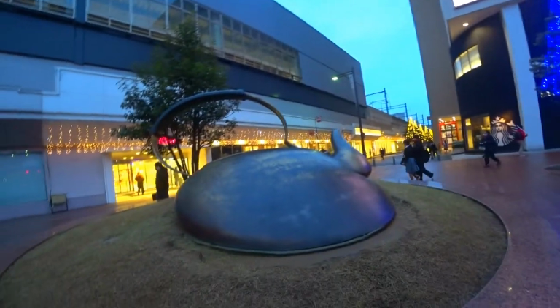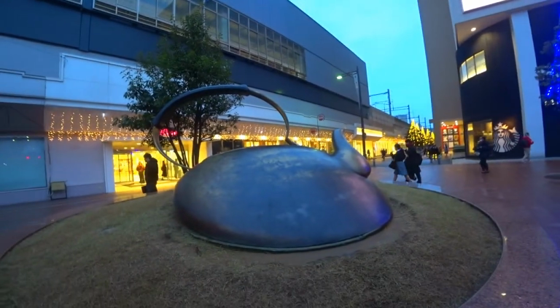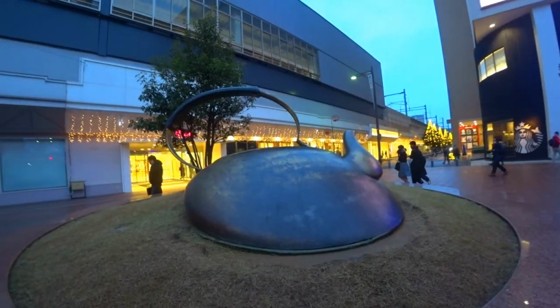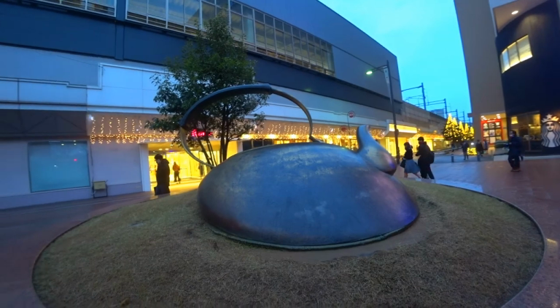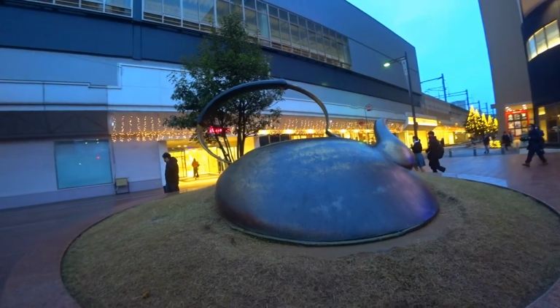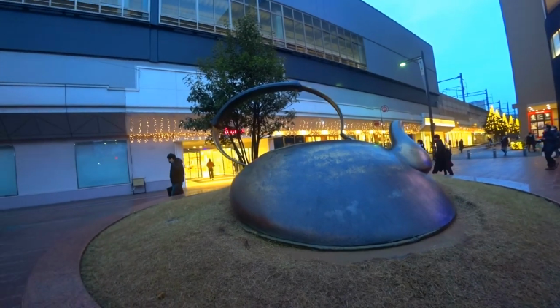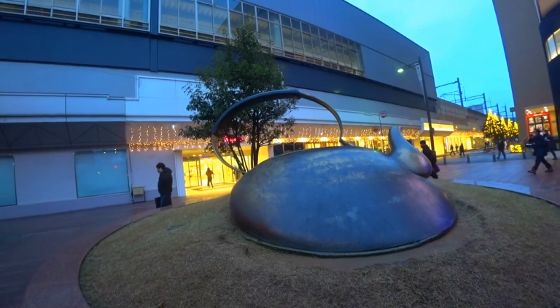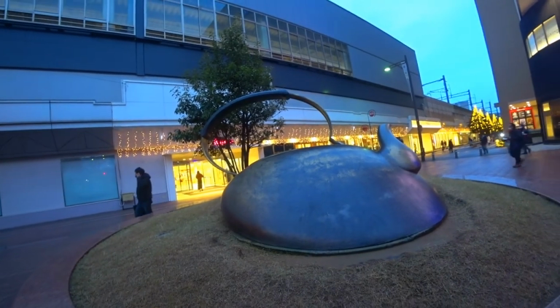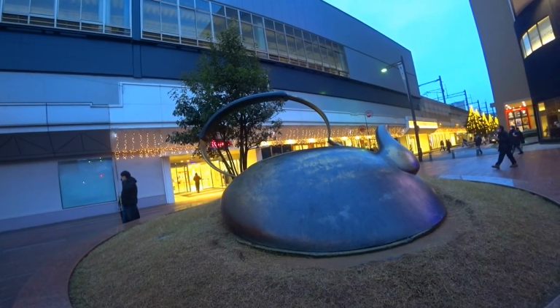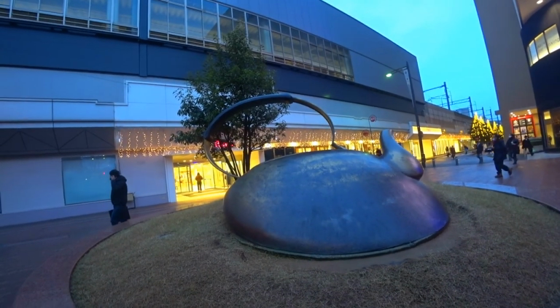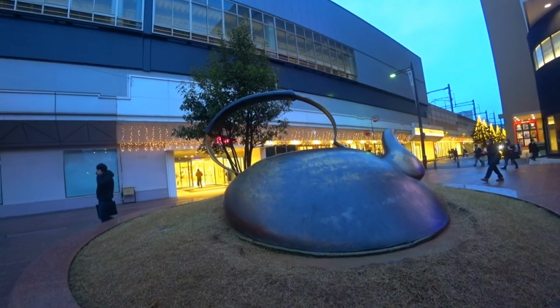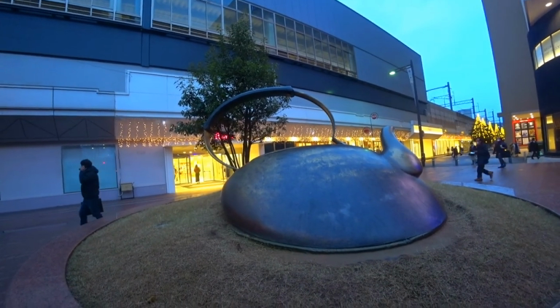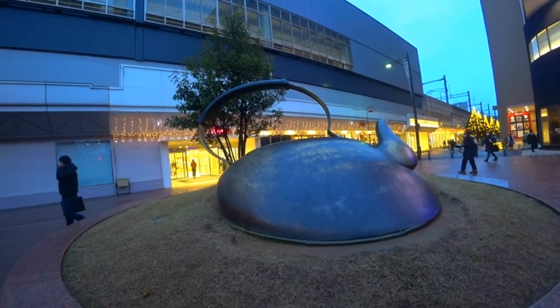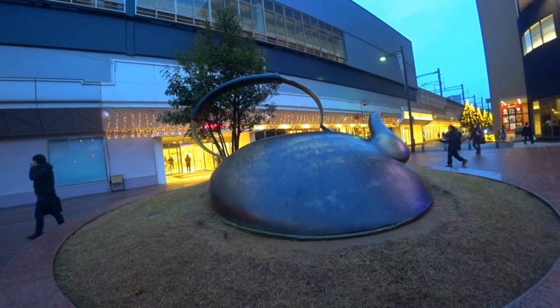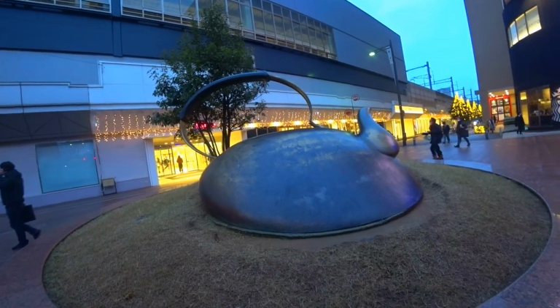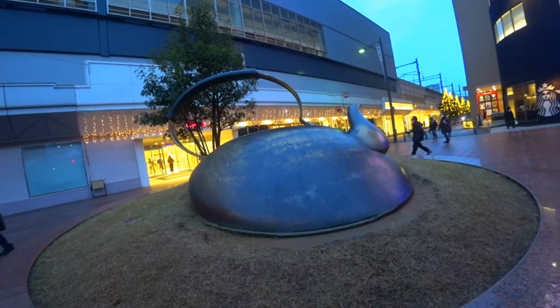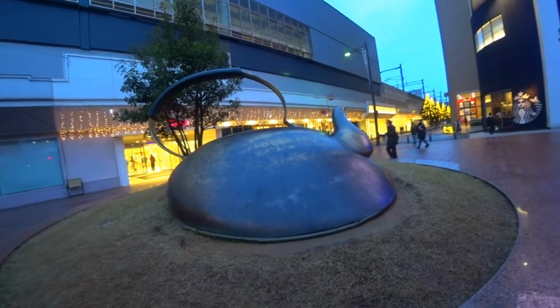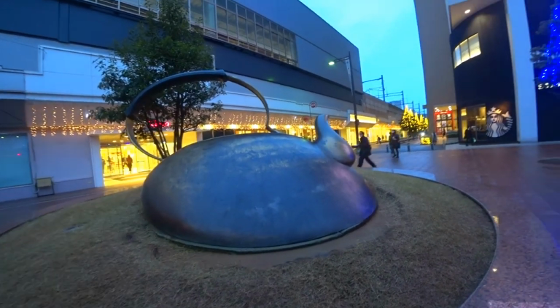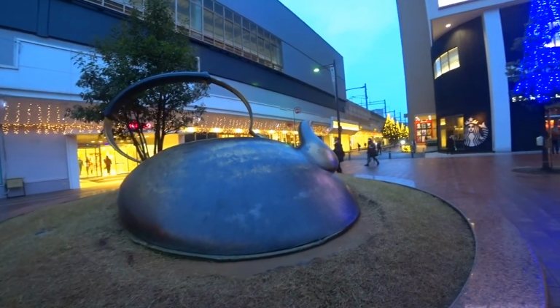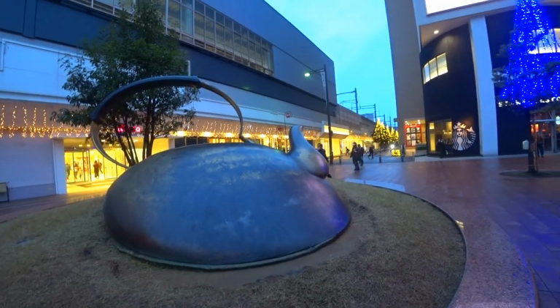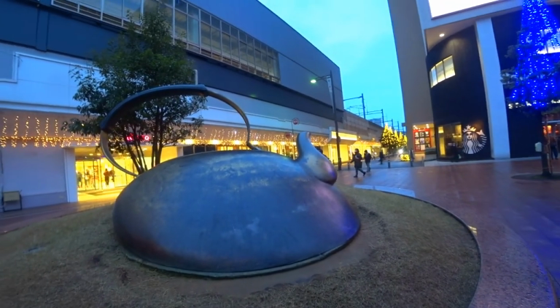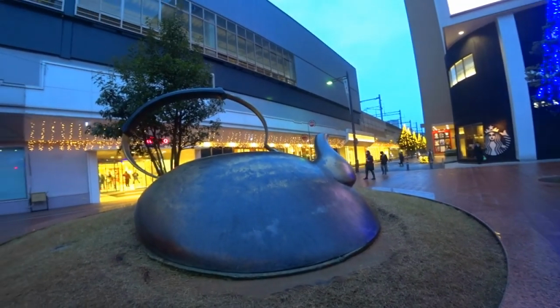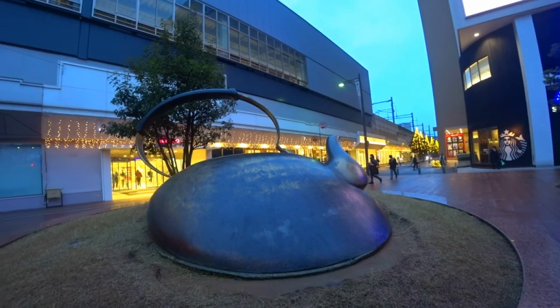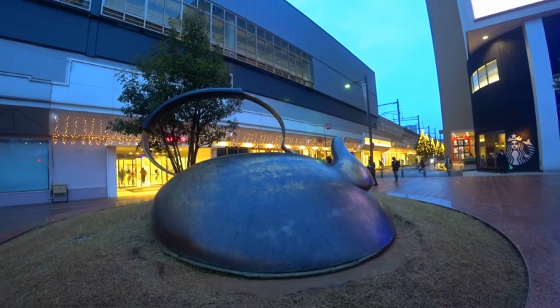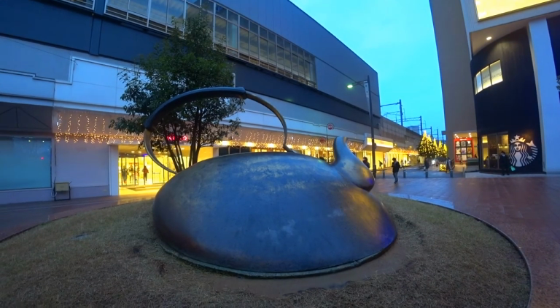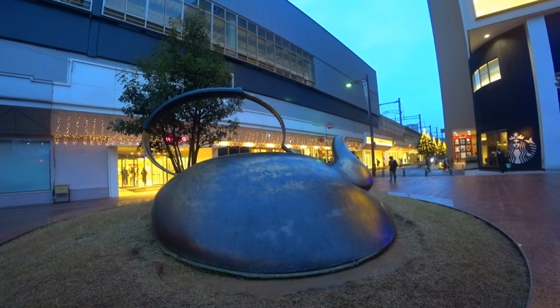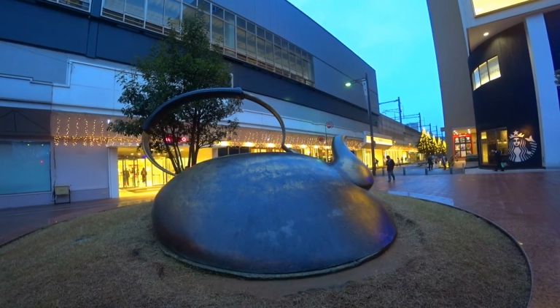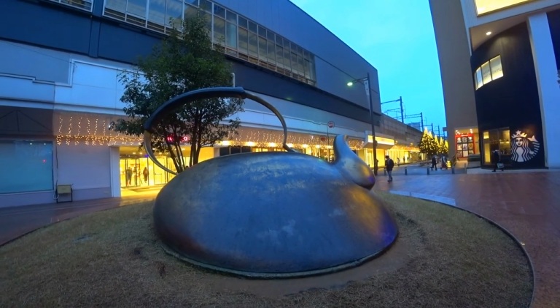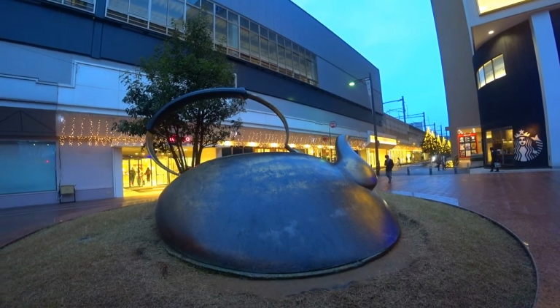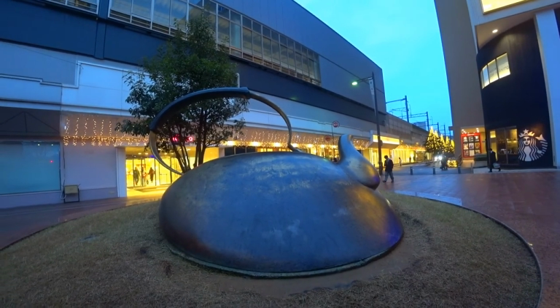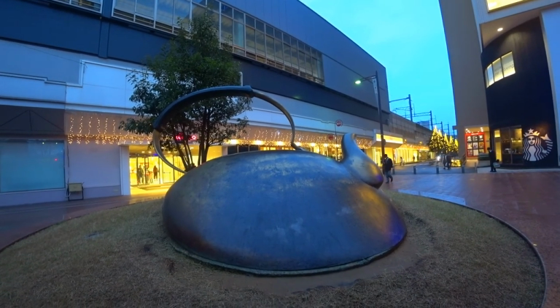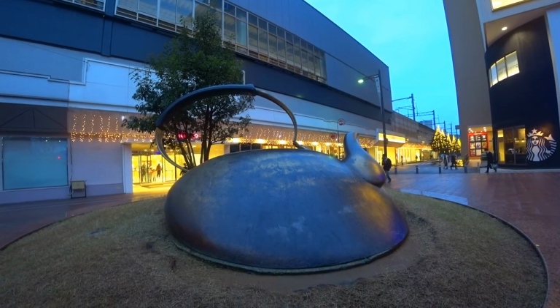A teapot — I have no idea what the significance of that is. That's something you don't see every day, a sculpture of a teapot.